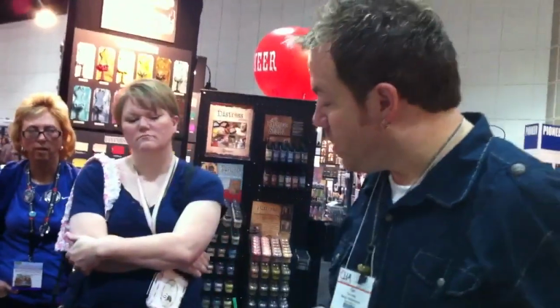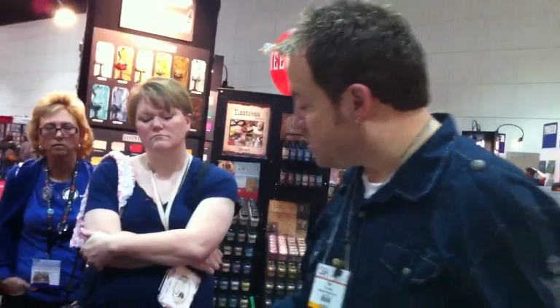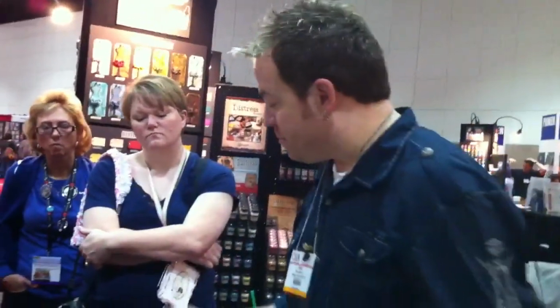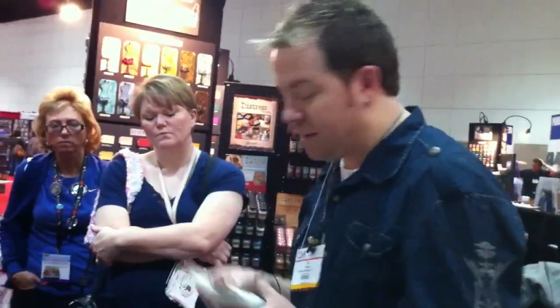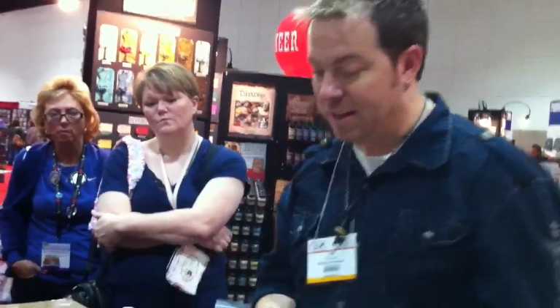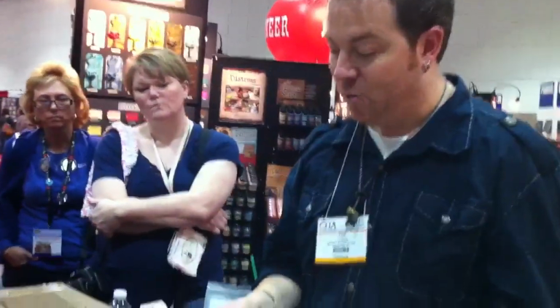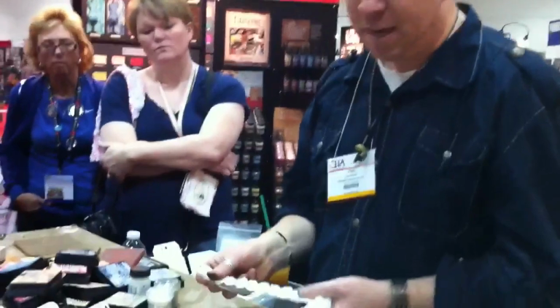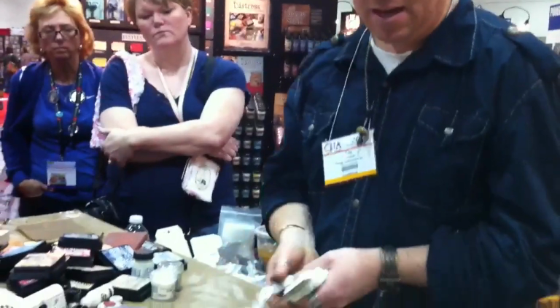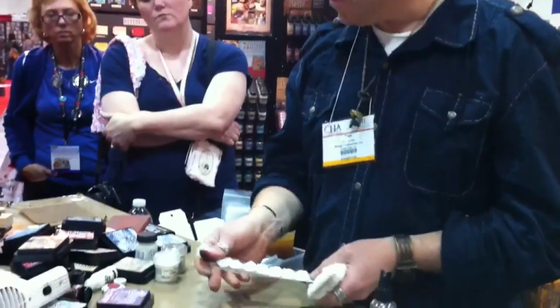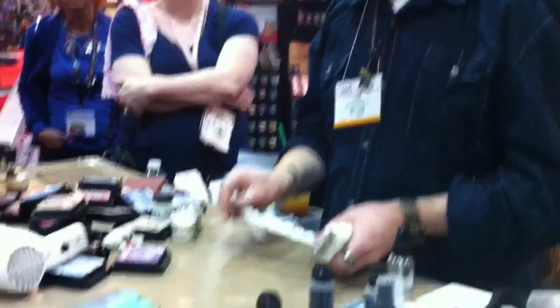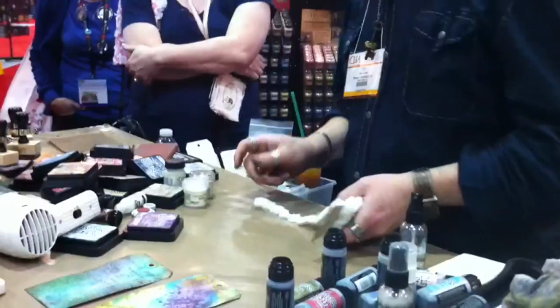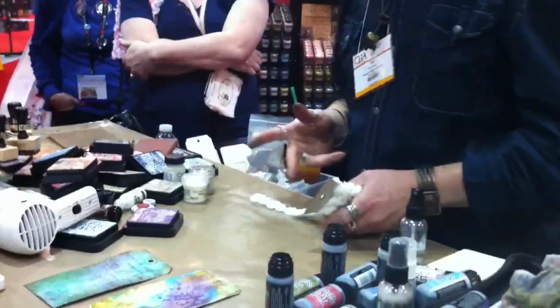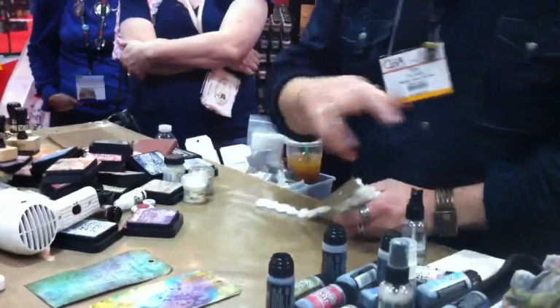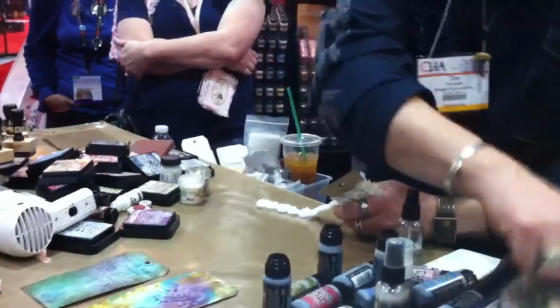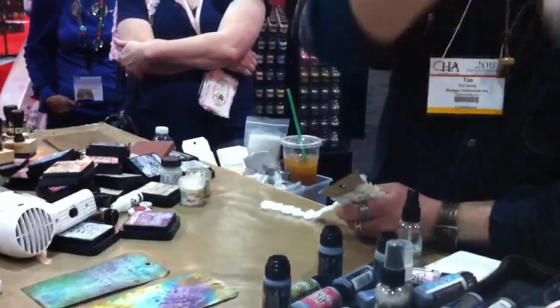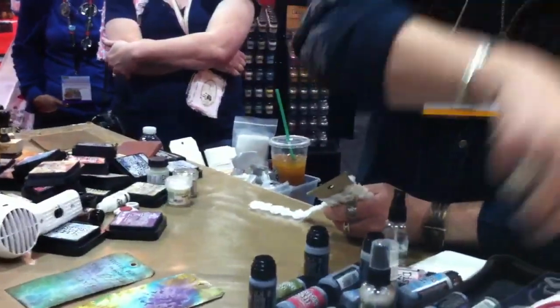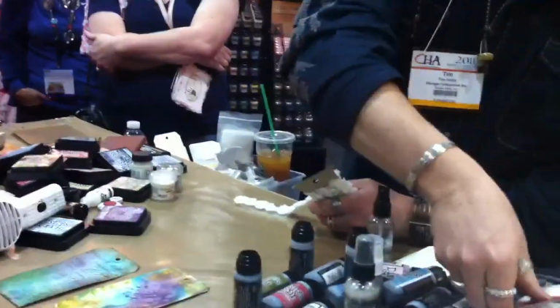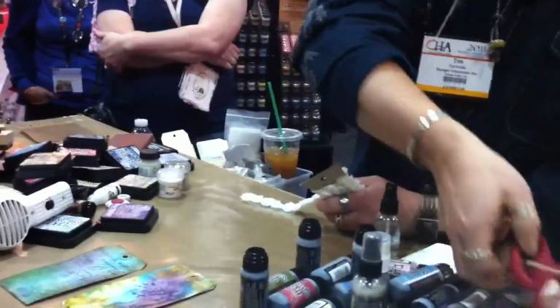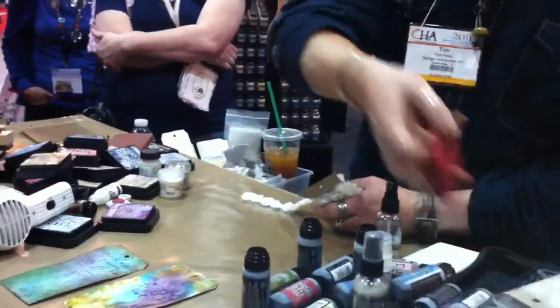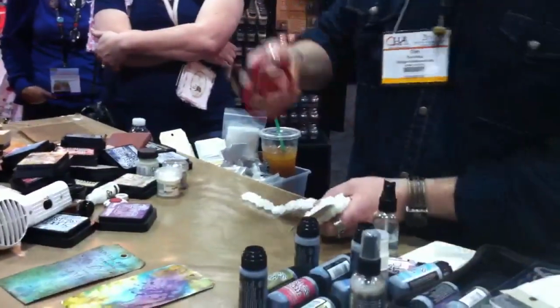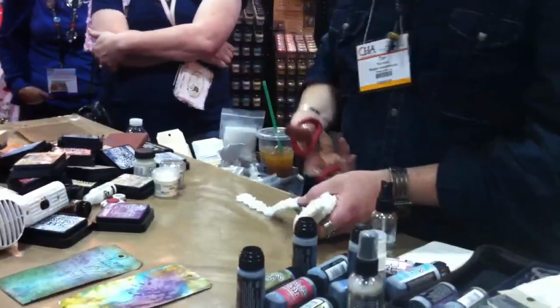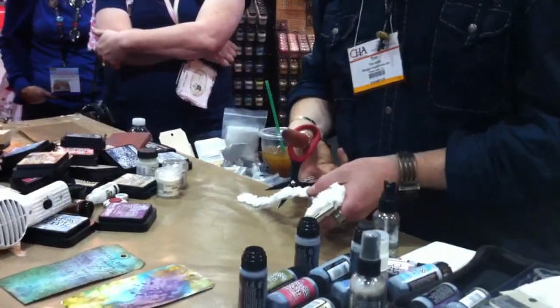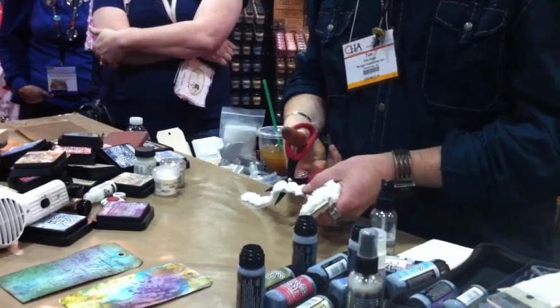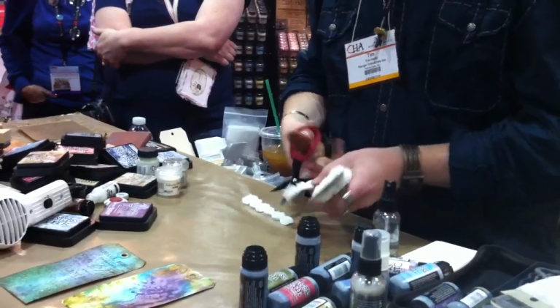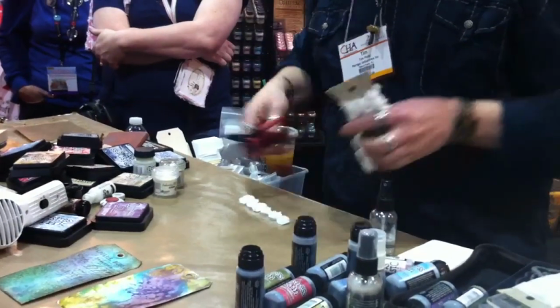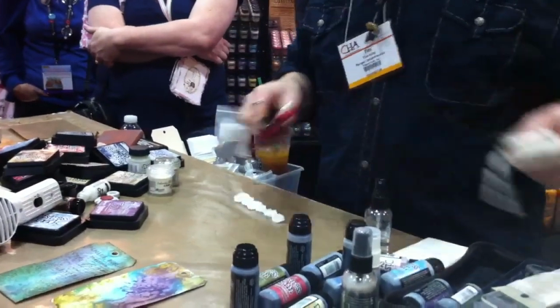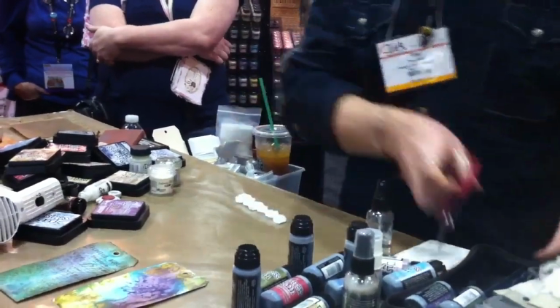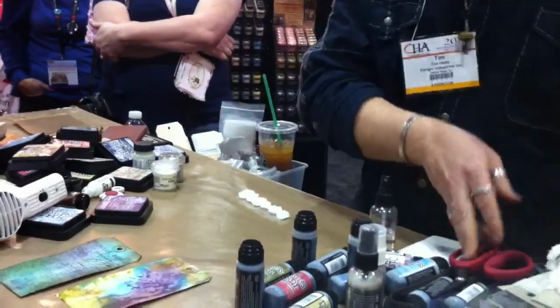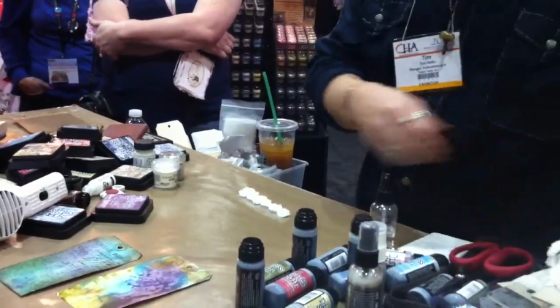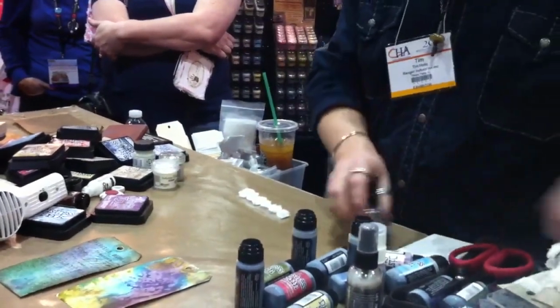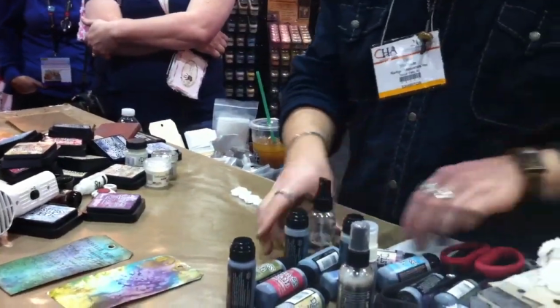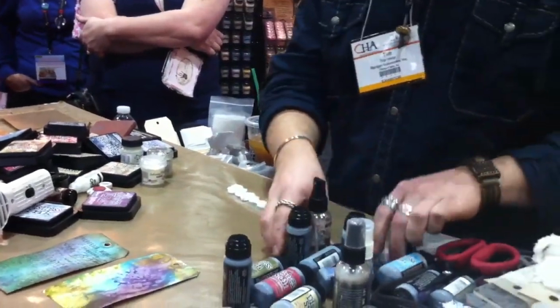For ribbons, trims, anything like that — if you want to take any of the trimmings and you want to color them, we can go in and work with the stains.